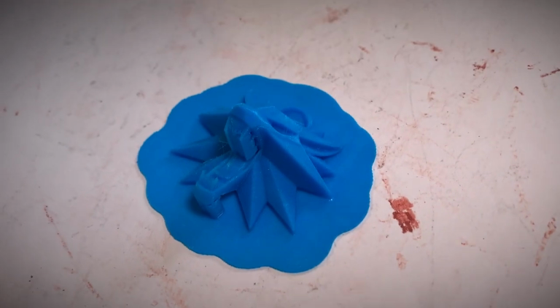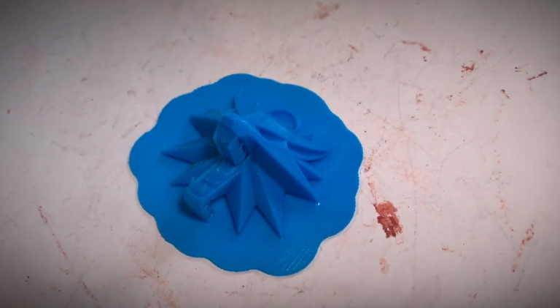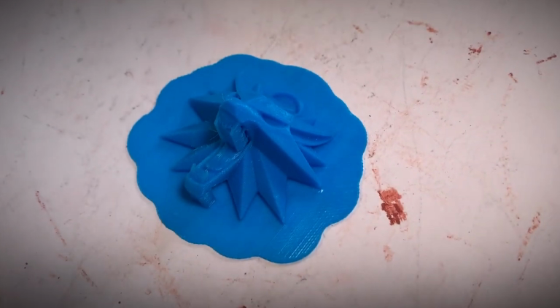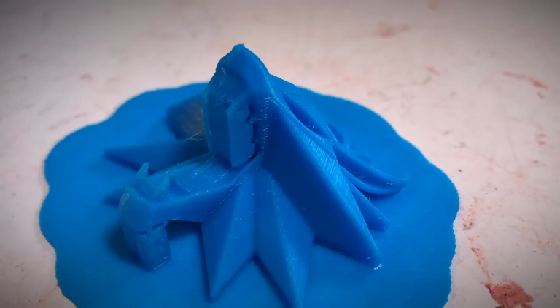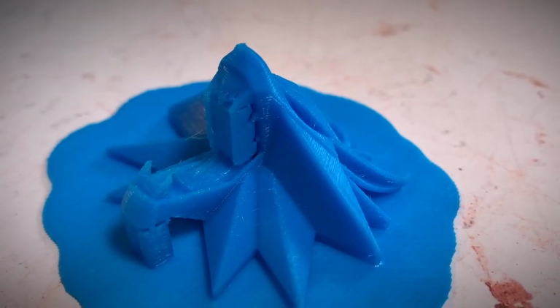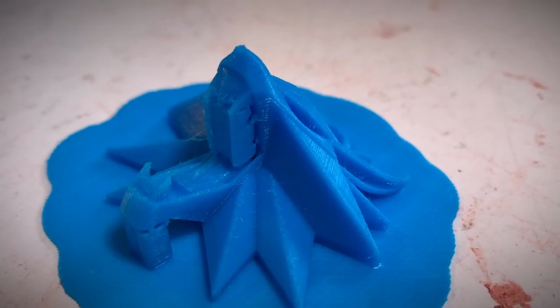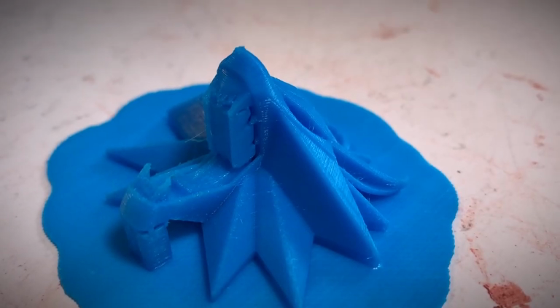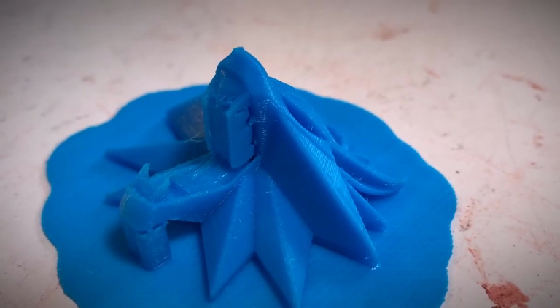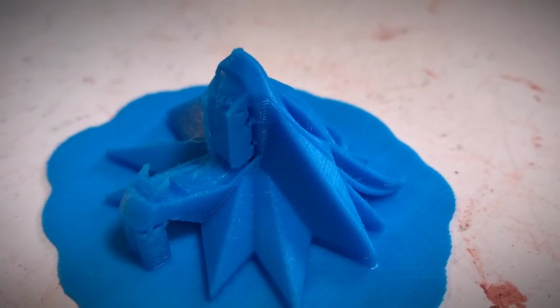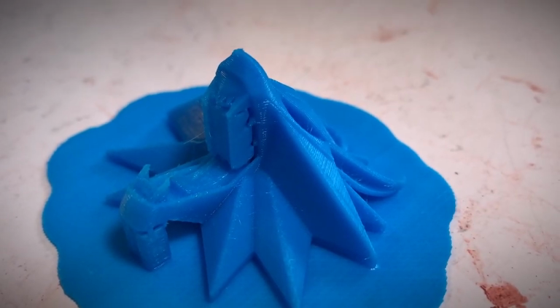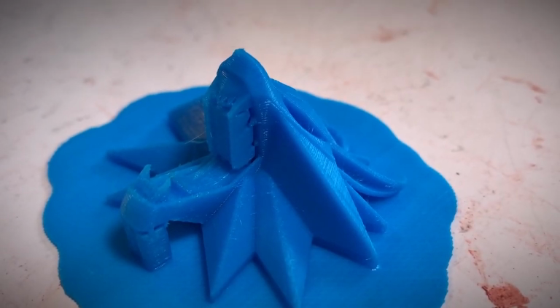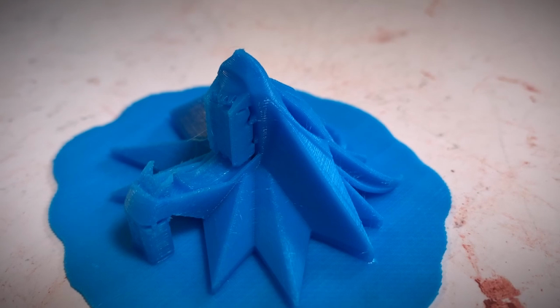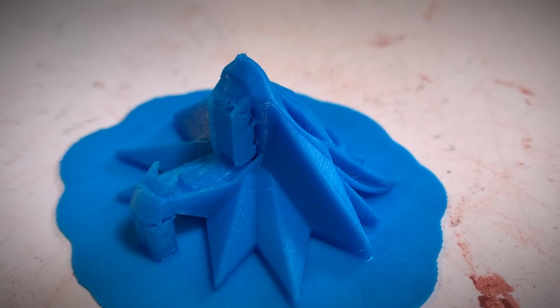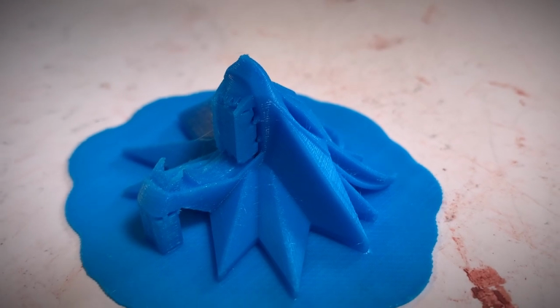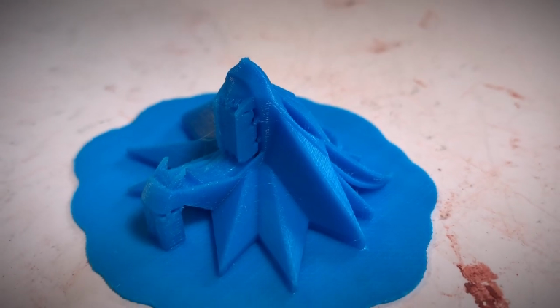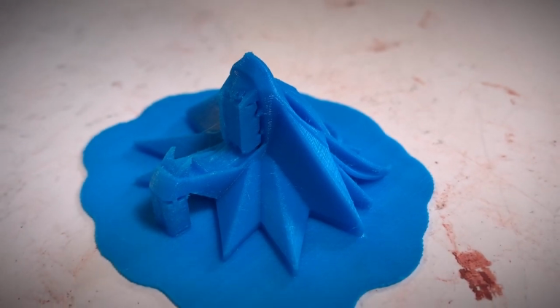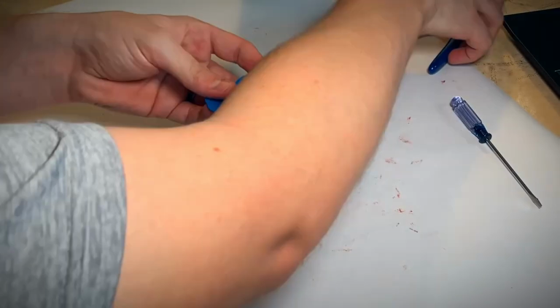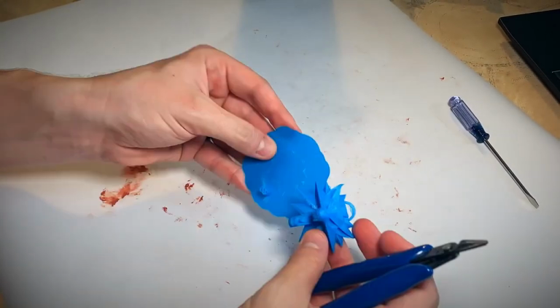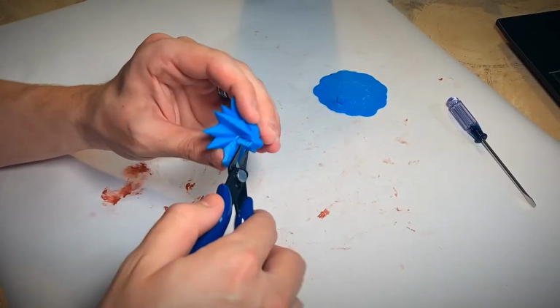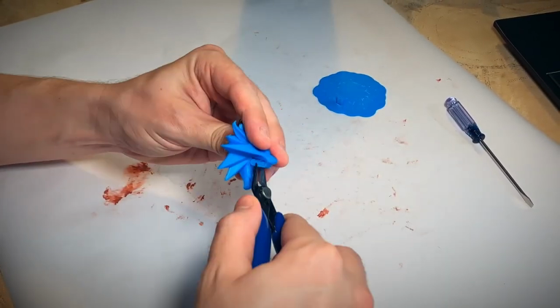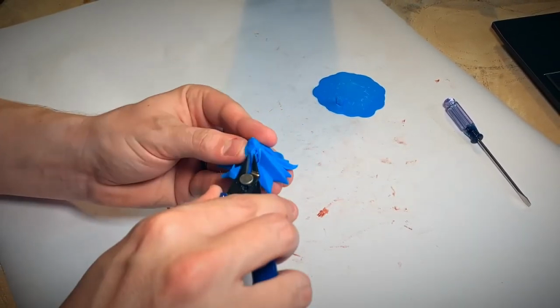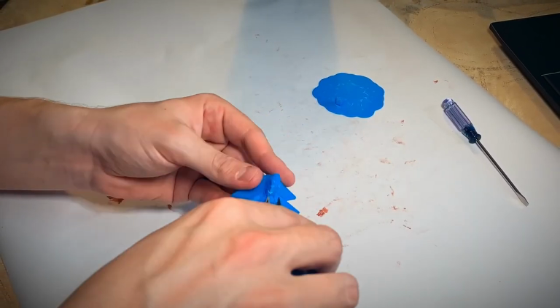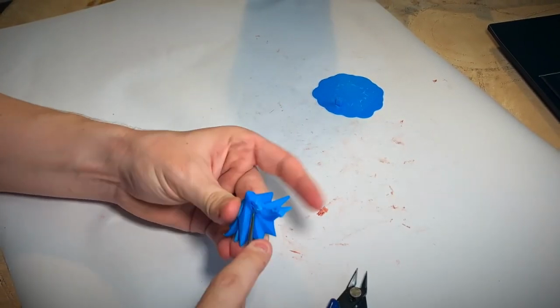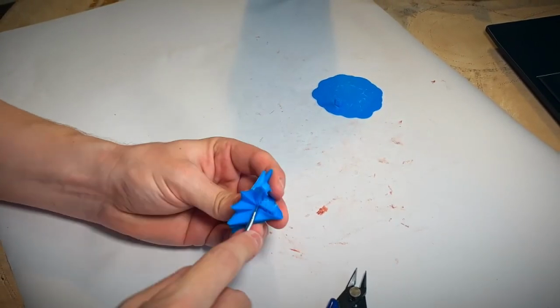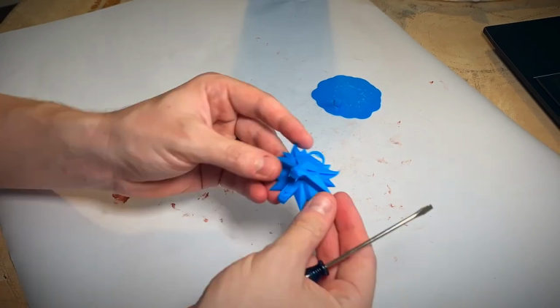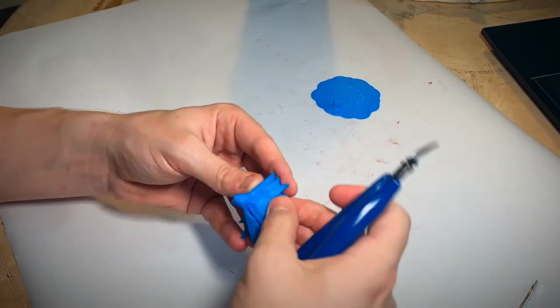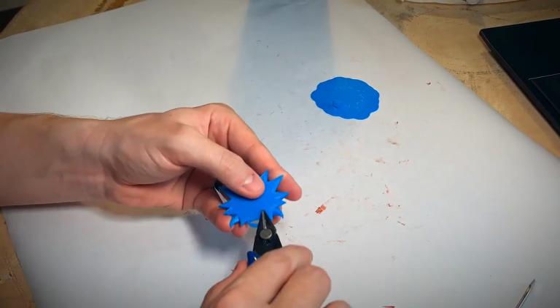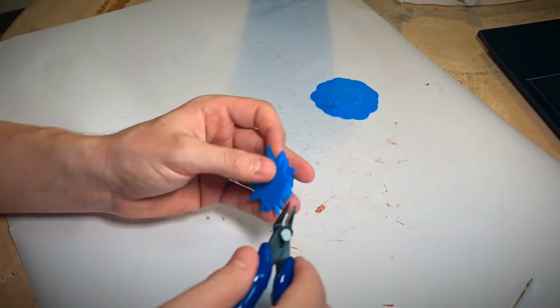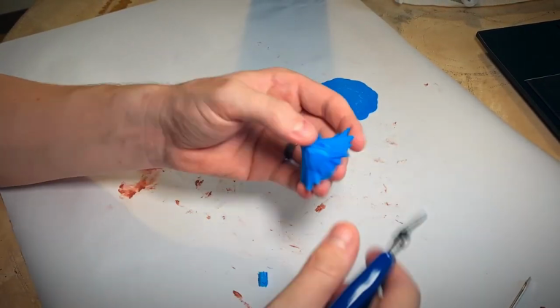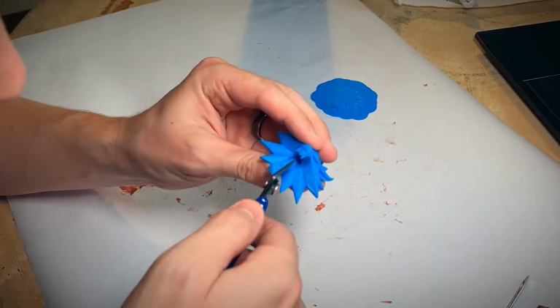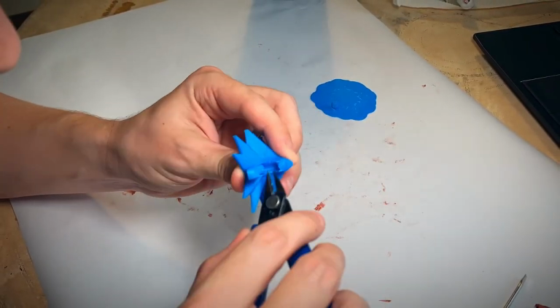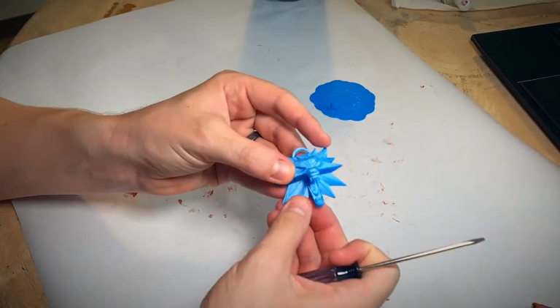First thing we're going to do is 3D print the file — I have it linked down below. Now it's worth noting that this particular file prints out kind of small. I printed mine at 100% but I would recommend, if you wanted to be more accurate to the game, to print out the file at 150%.